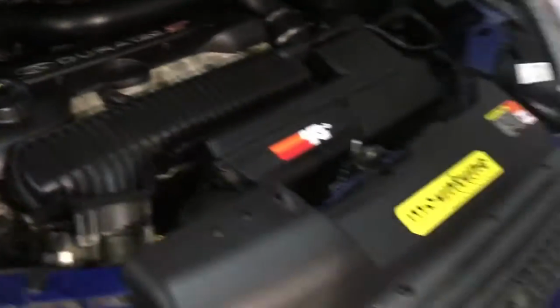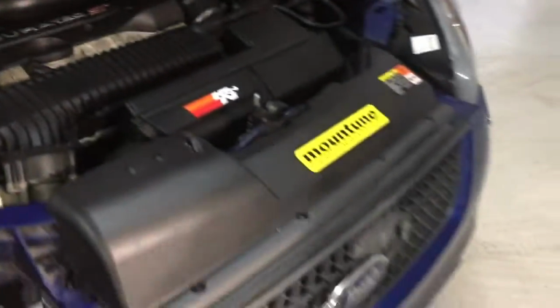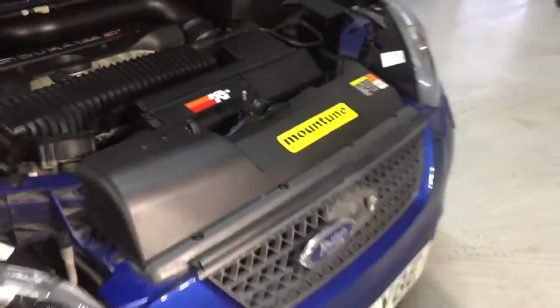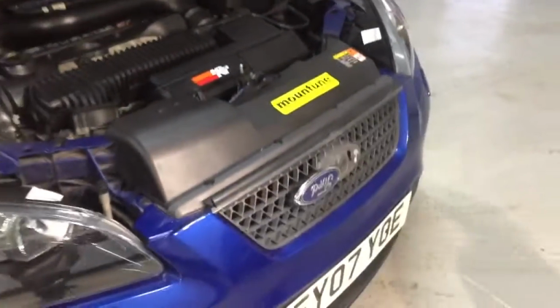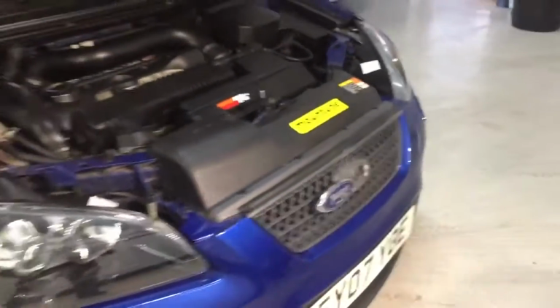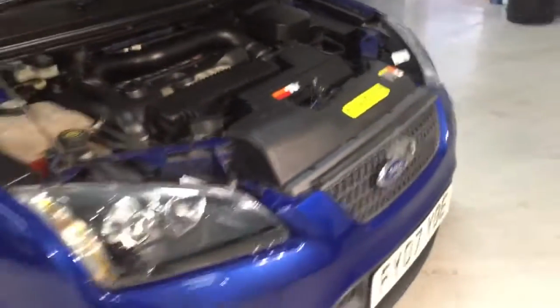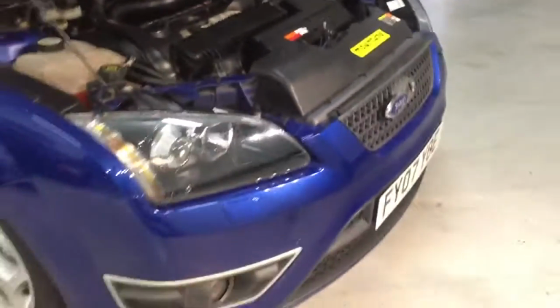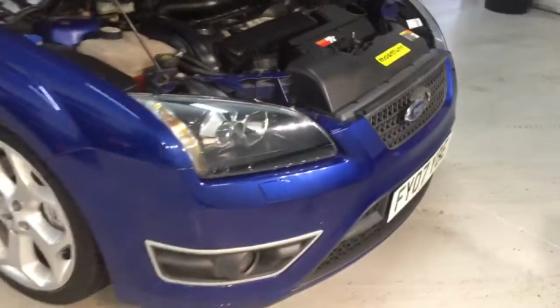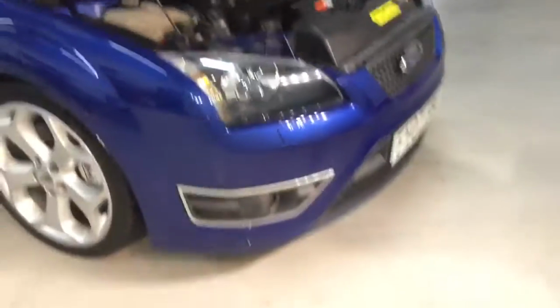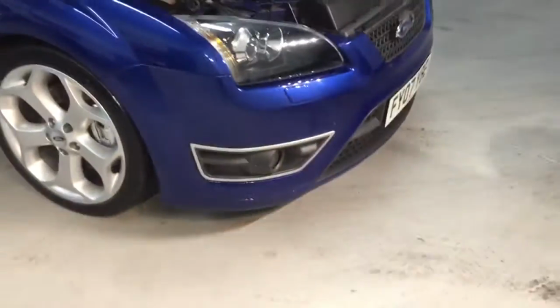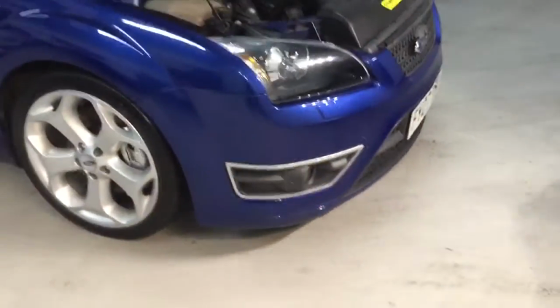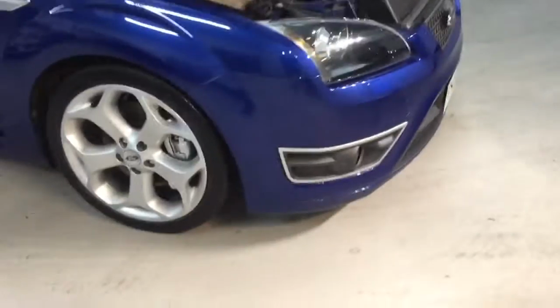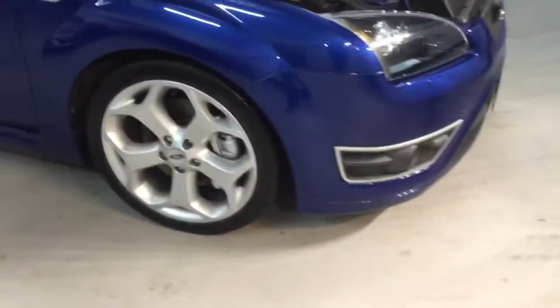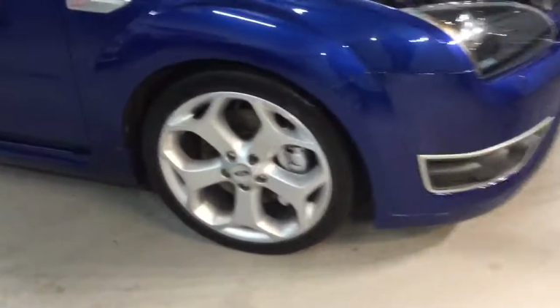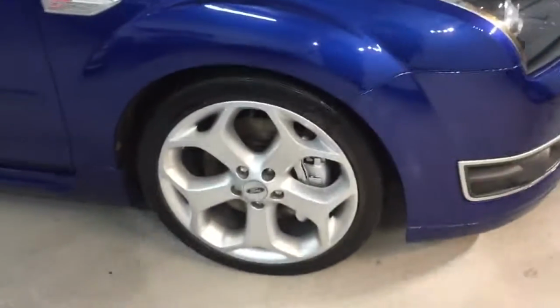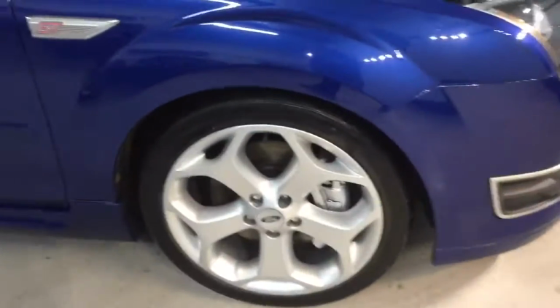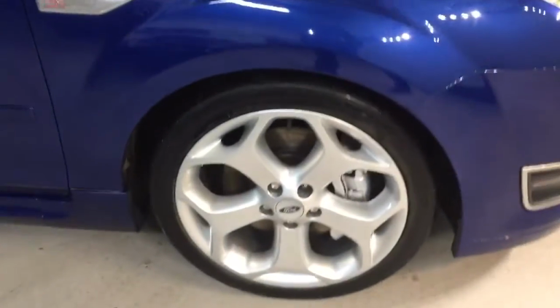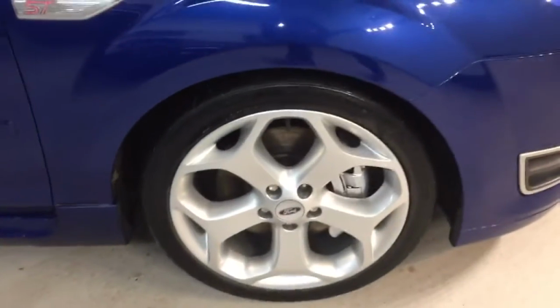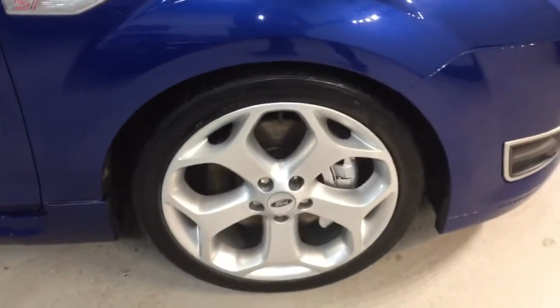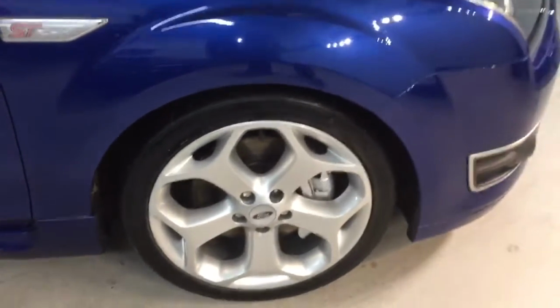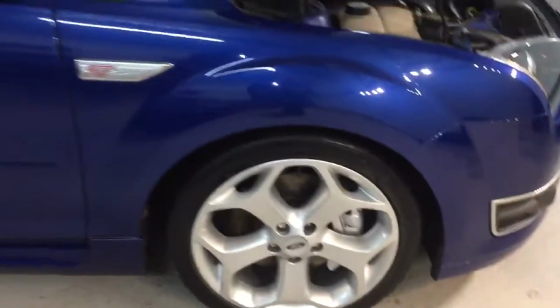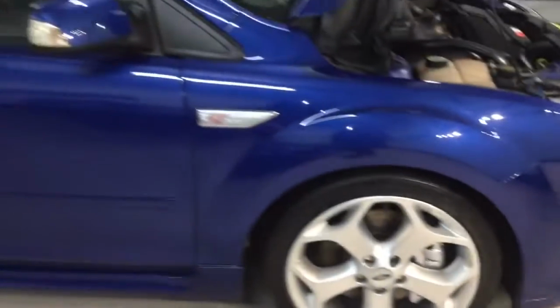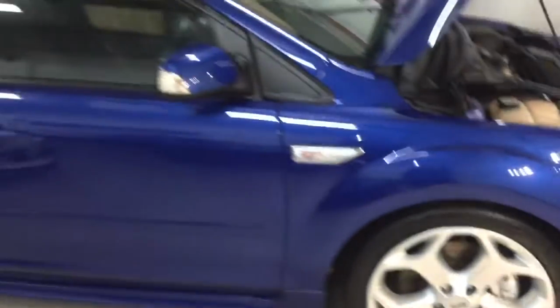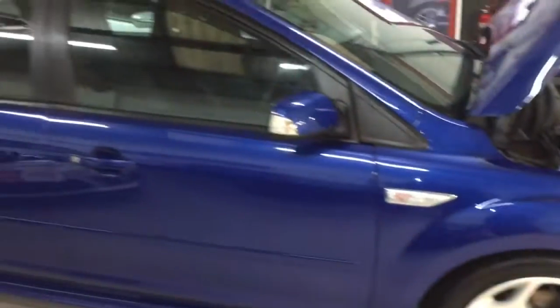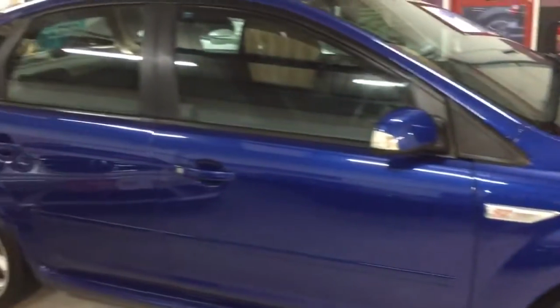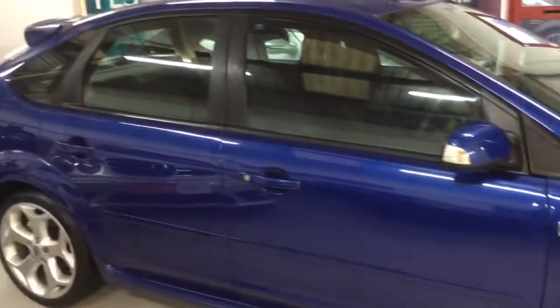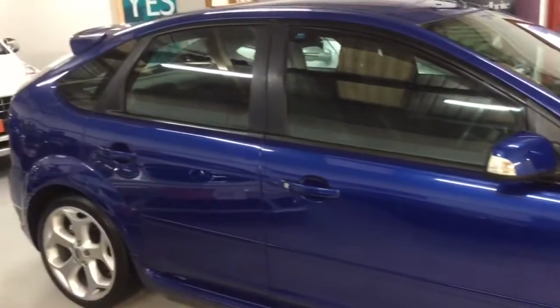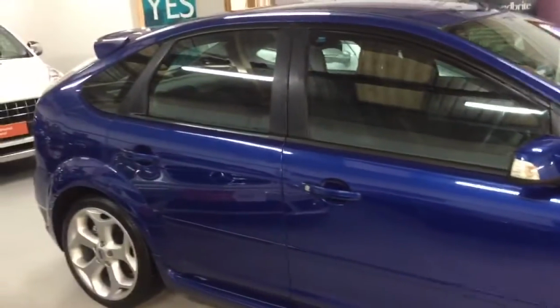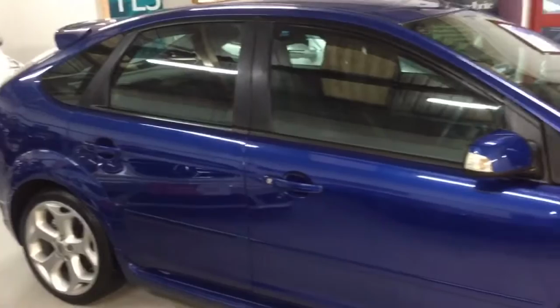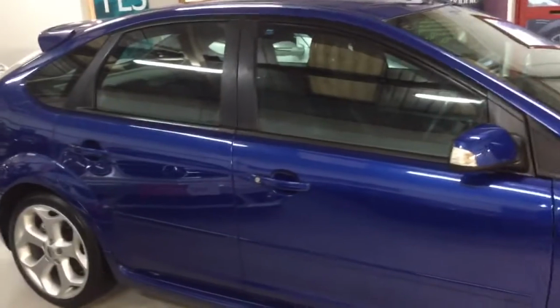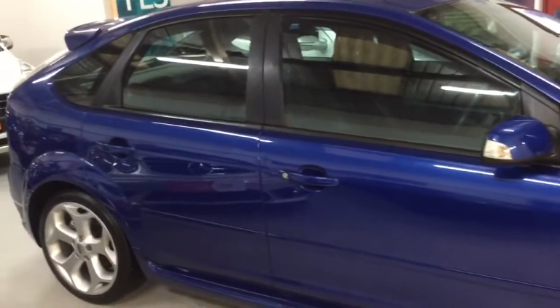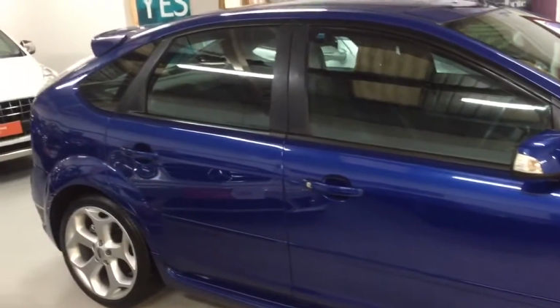It does go really nice, it's really nice and smooth. The alloys and the calipers have all been repainted as well. It has a lot of mount tune — it's almost as well done, this car.